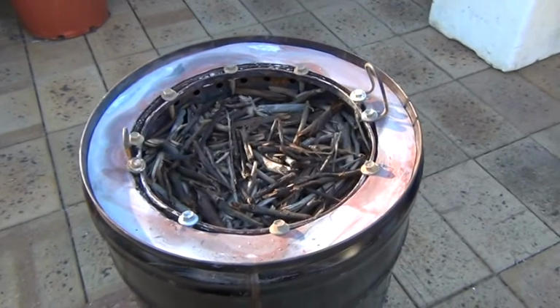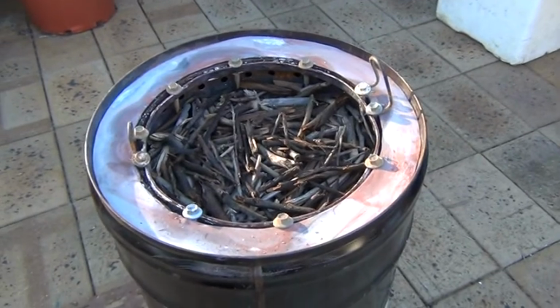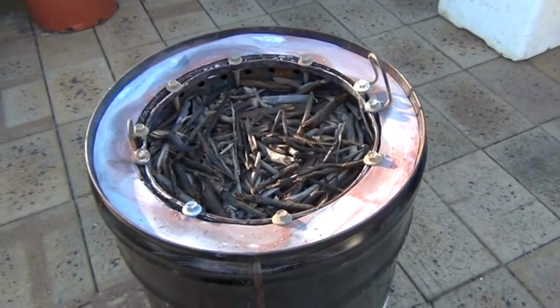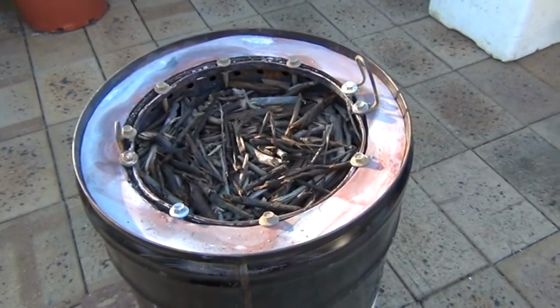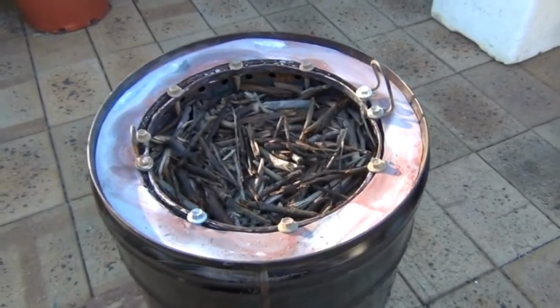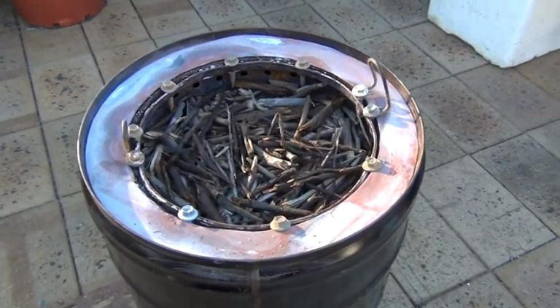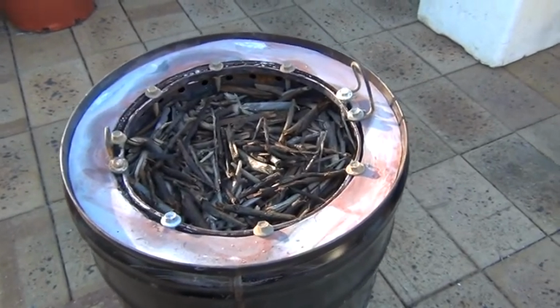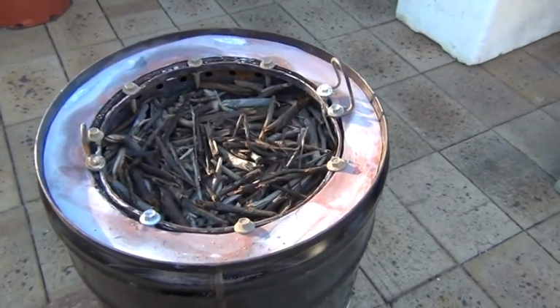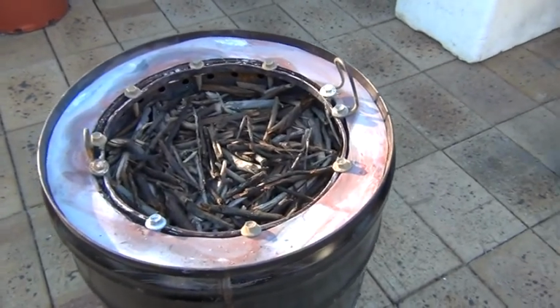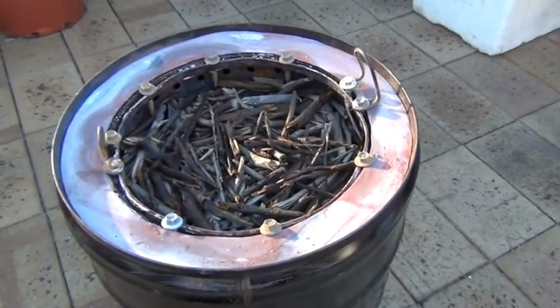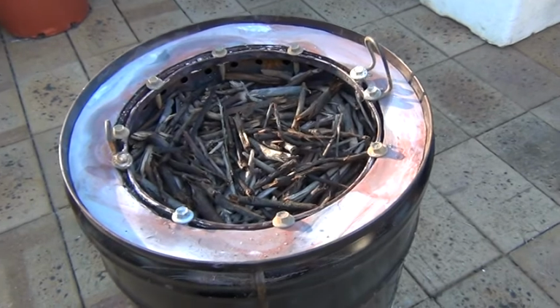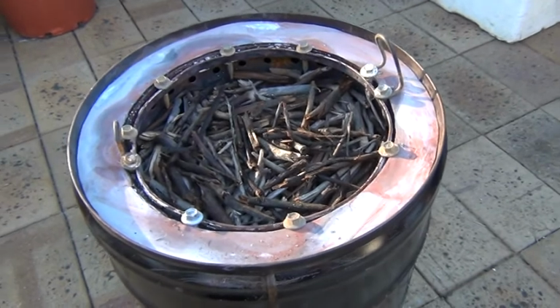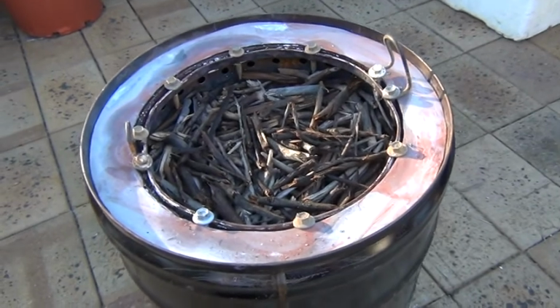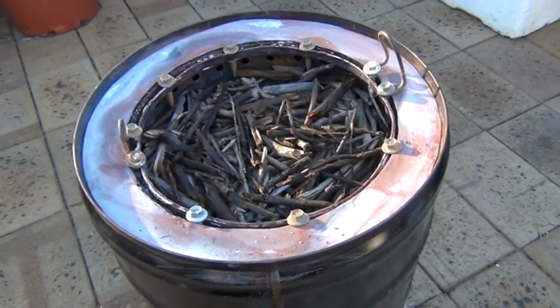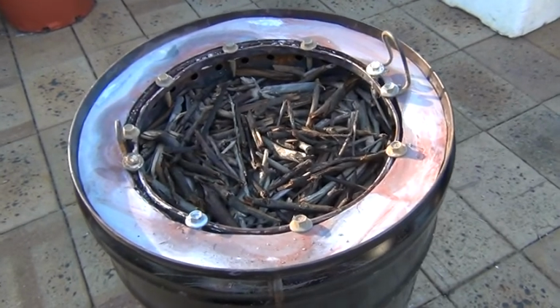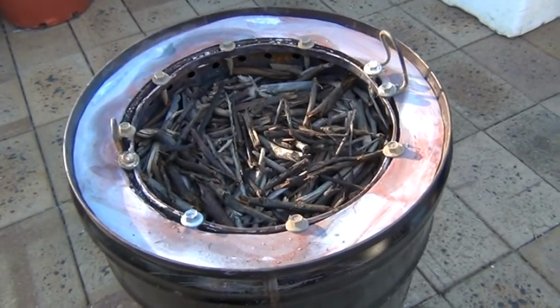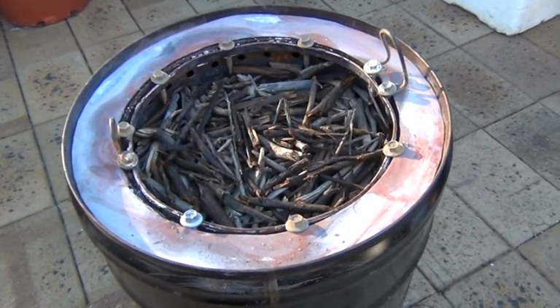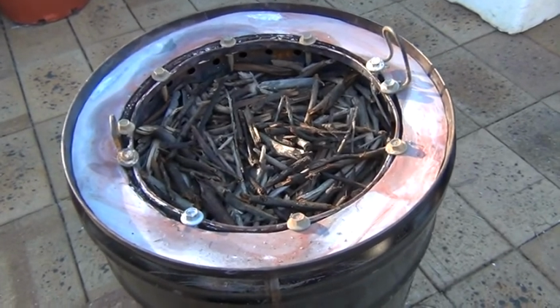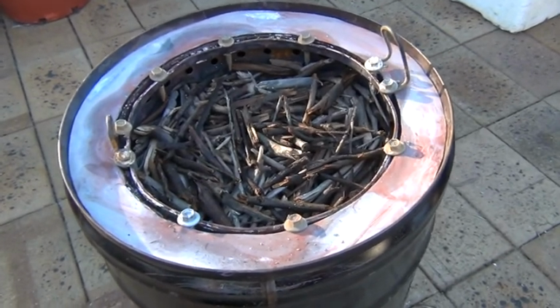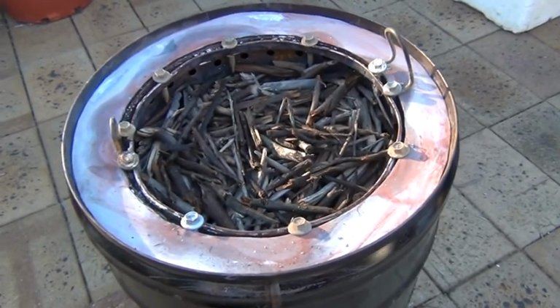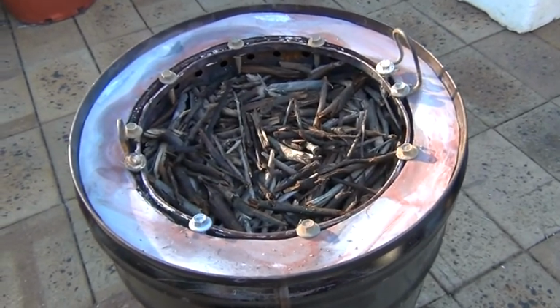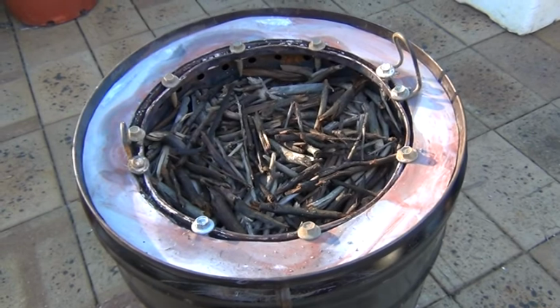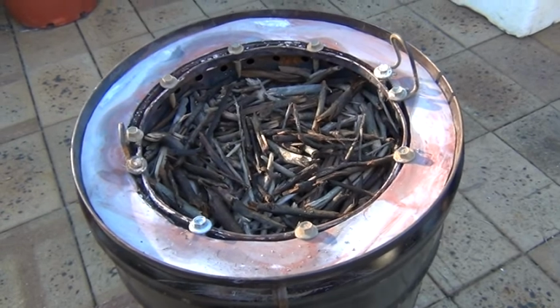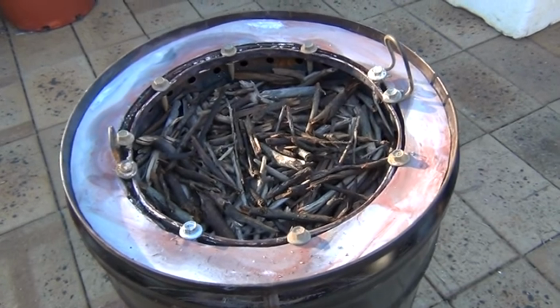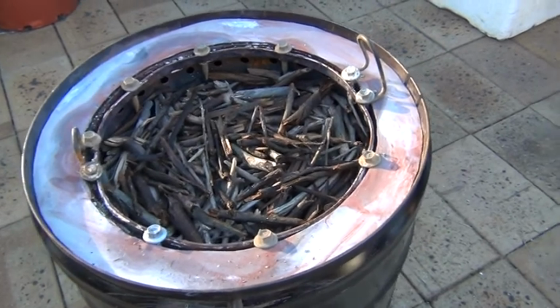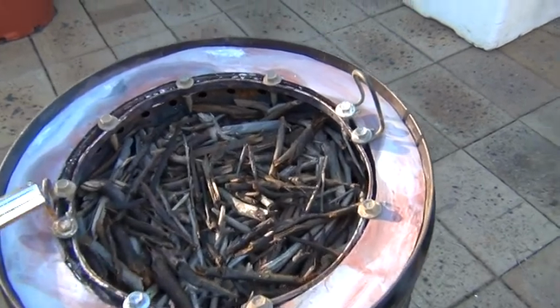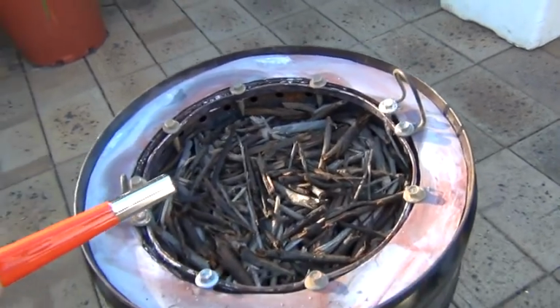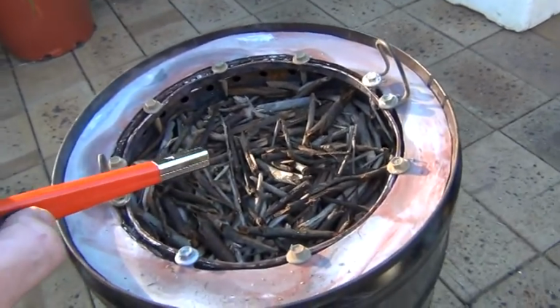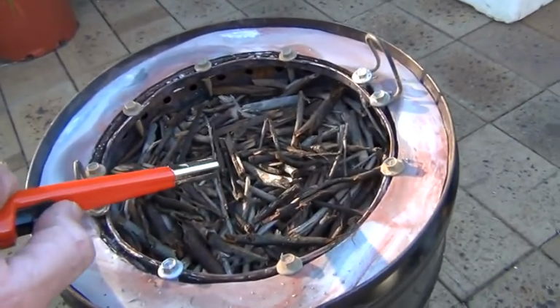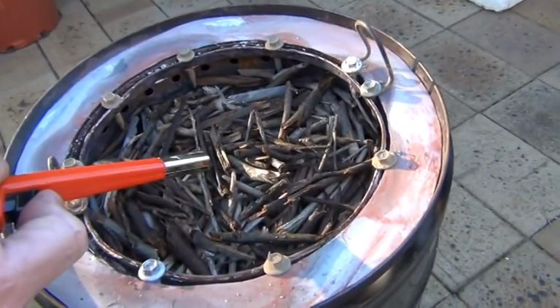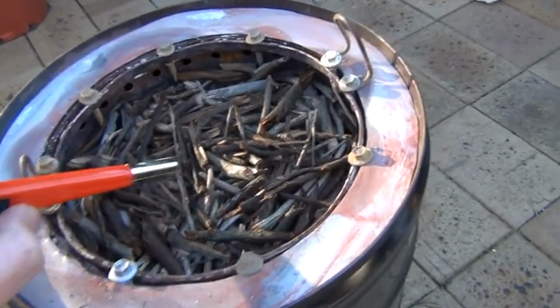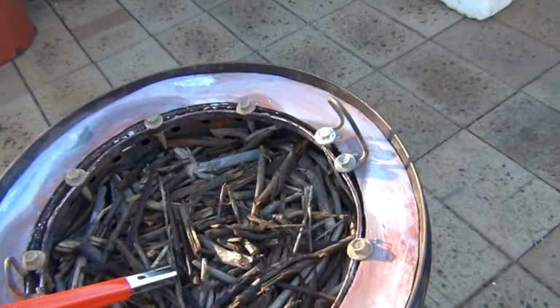This is the paint can inside the oil drum. I filled it with sticks, some are thicker than others, and I've put some on top. I've got a bit of methylated spirit so I'm just going to try and light it and see how we go.